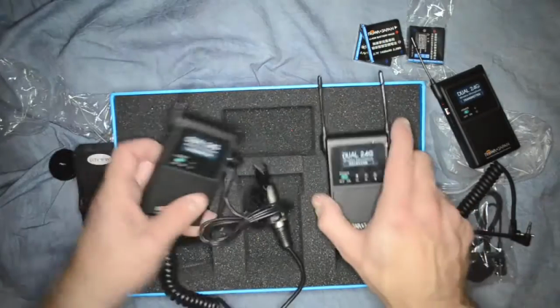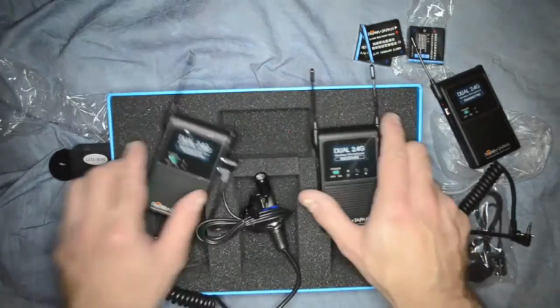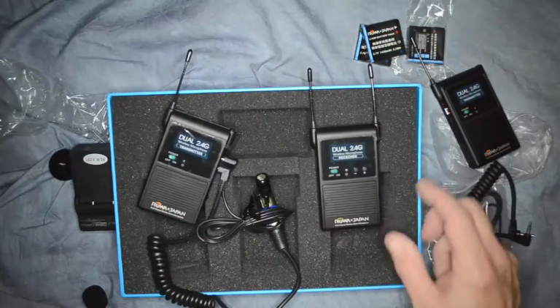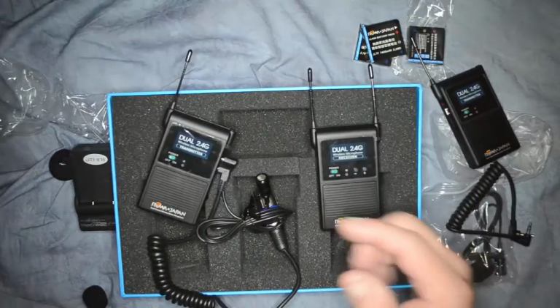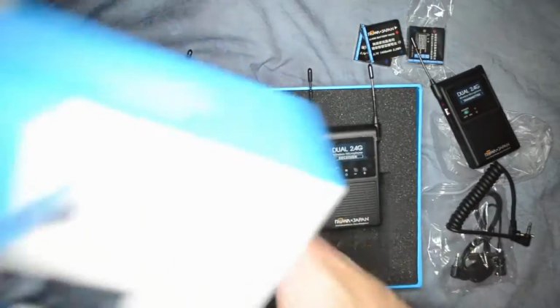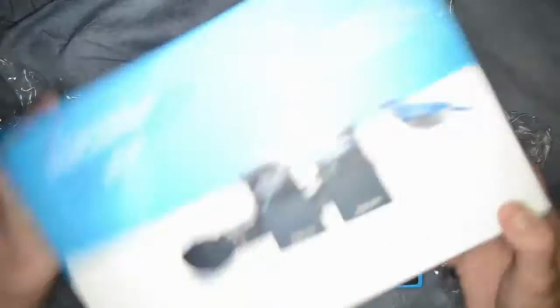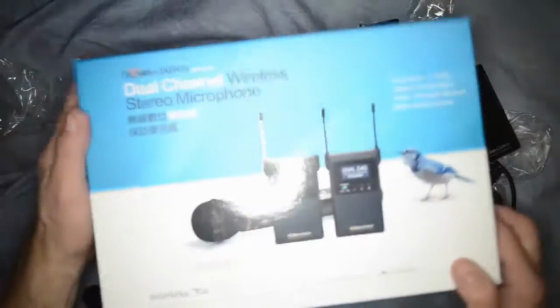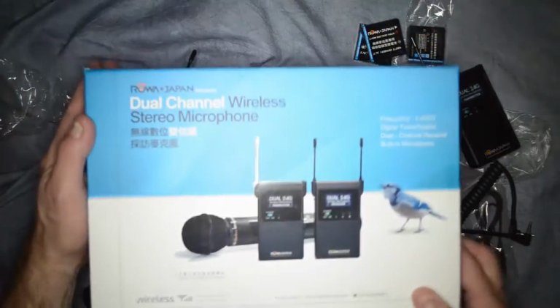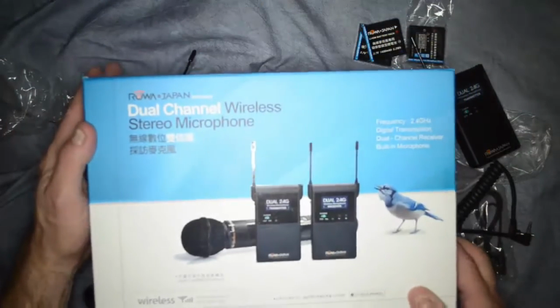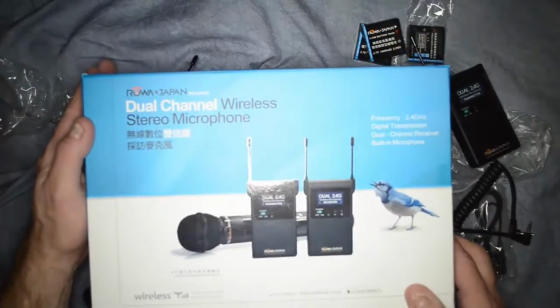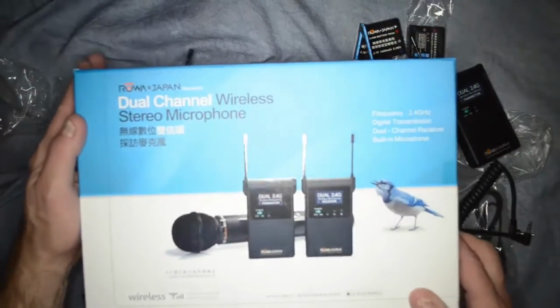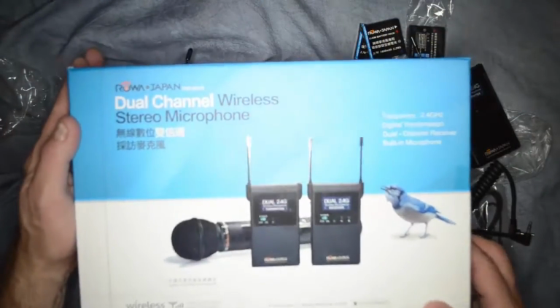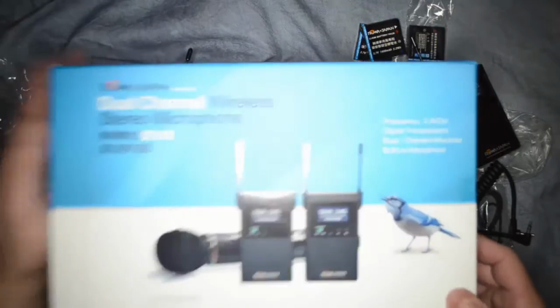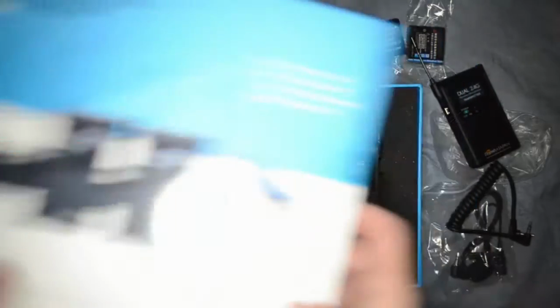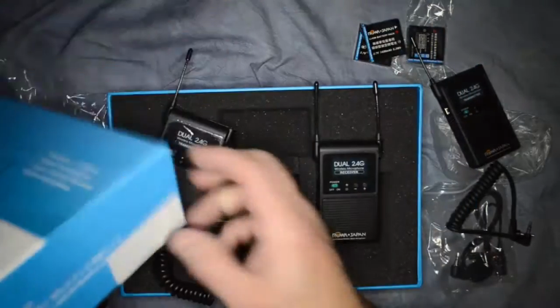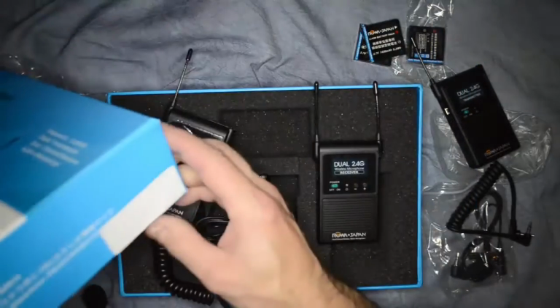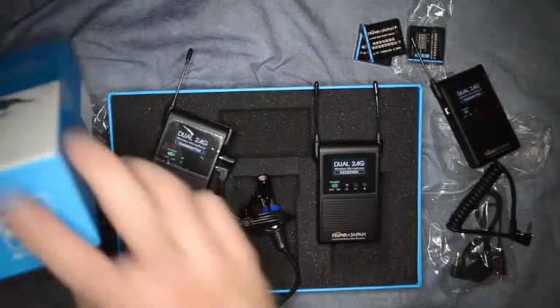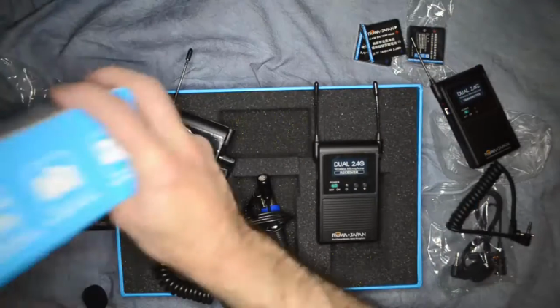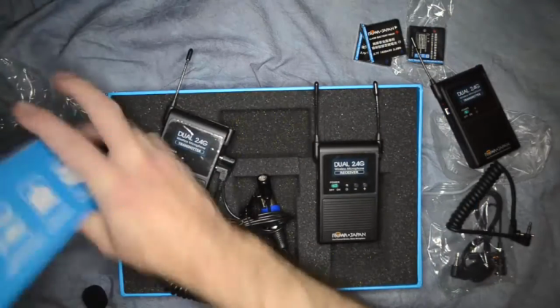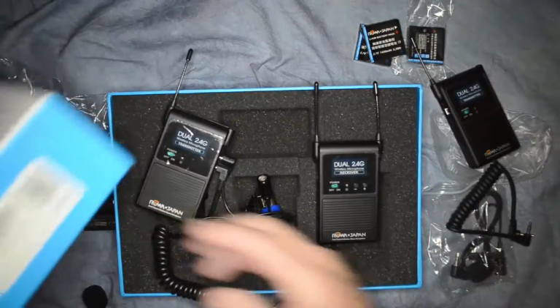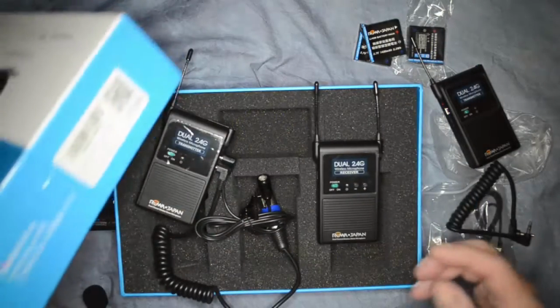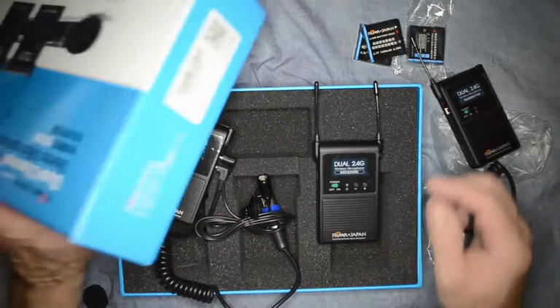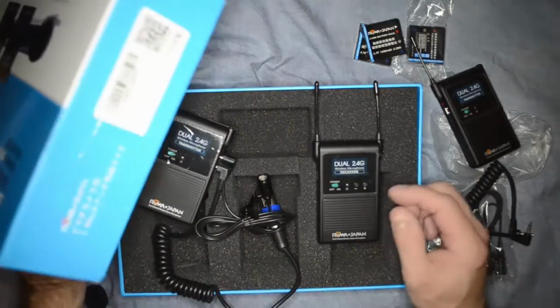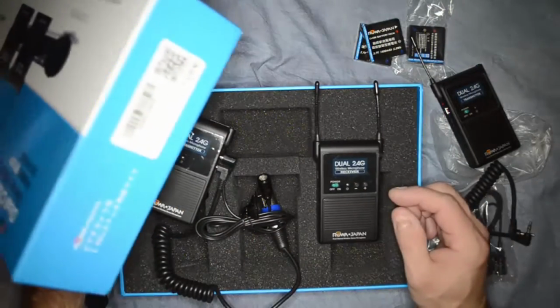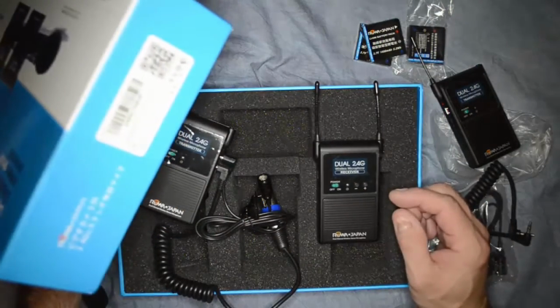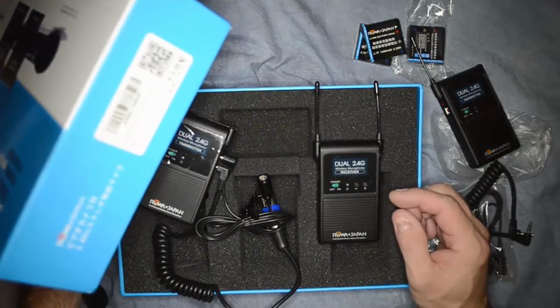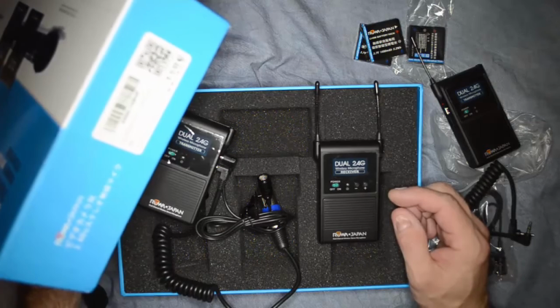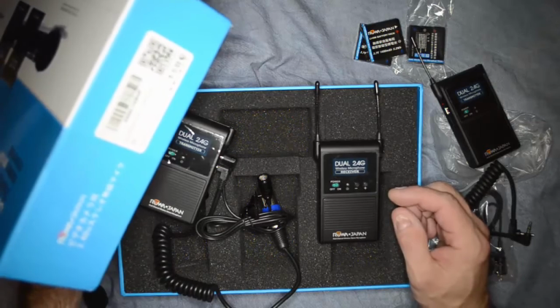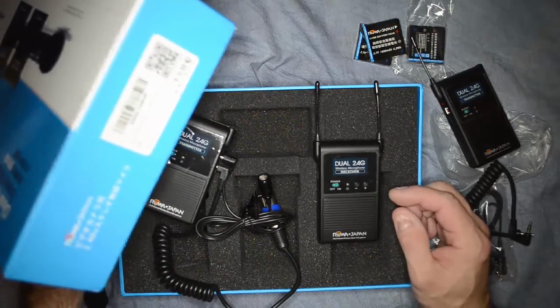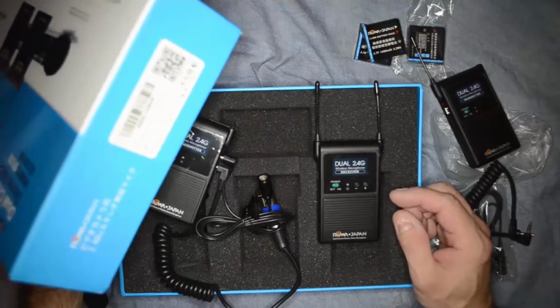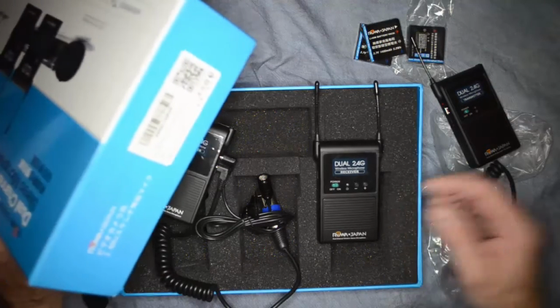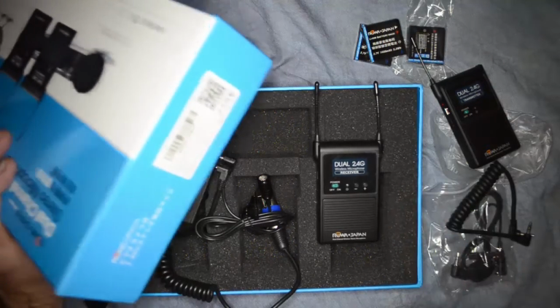That seems to be all that comes with it — that's the Roa dual microphone channel wireless system, and that about covers it.